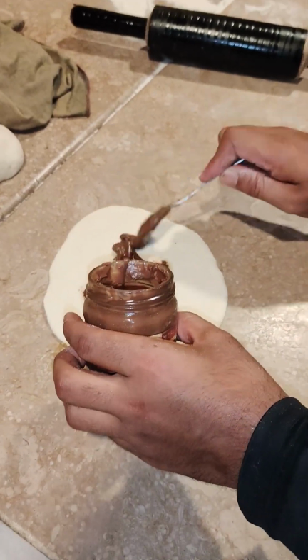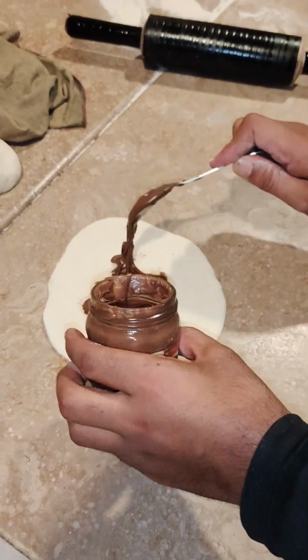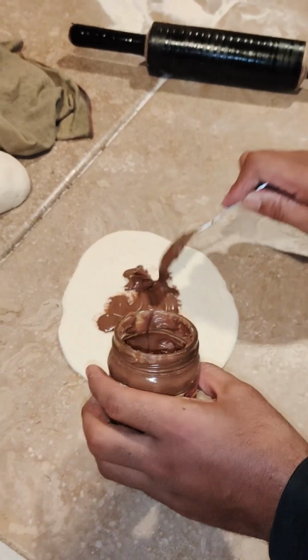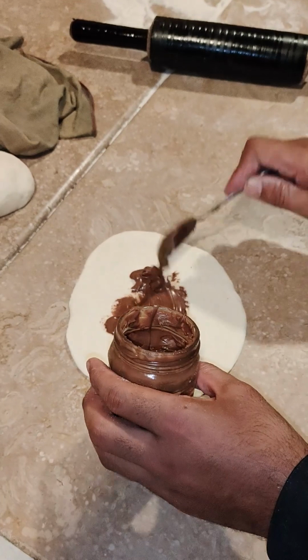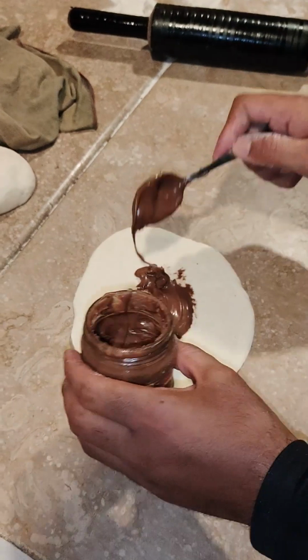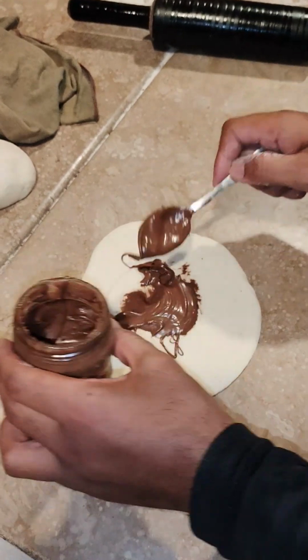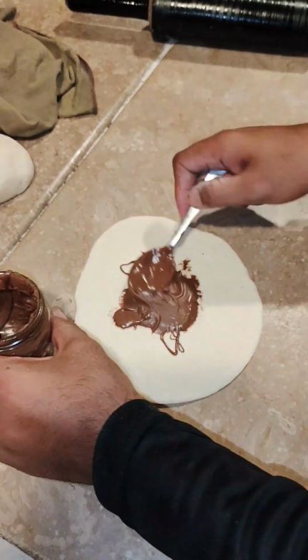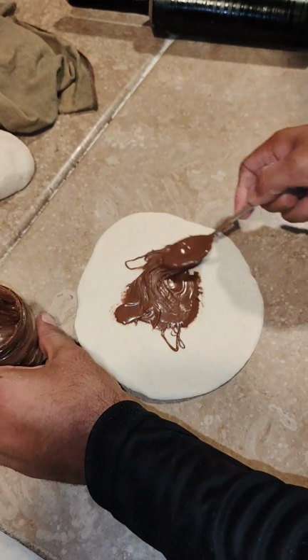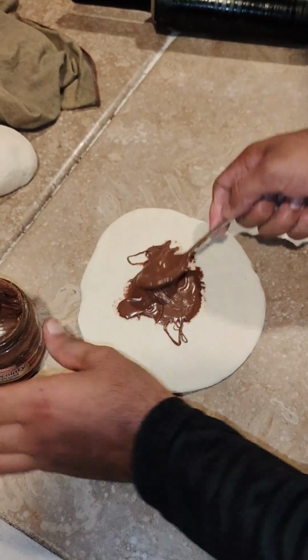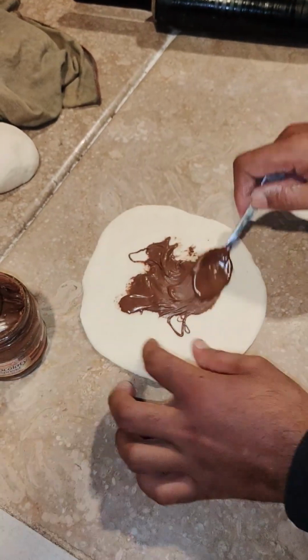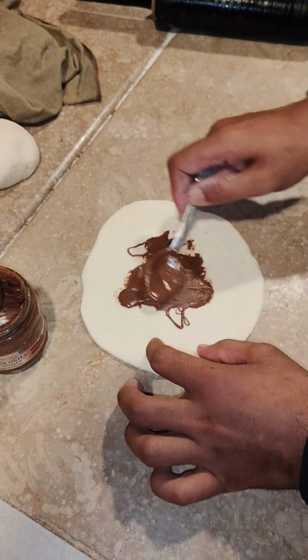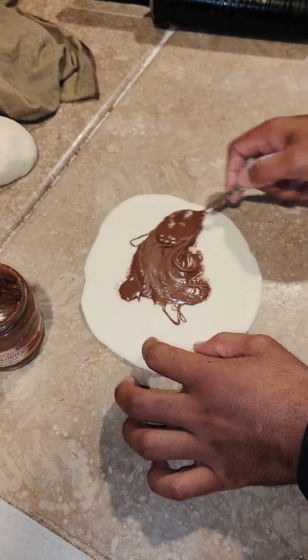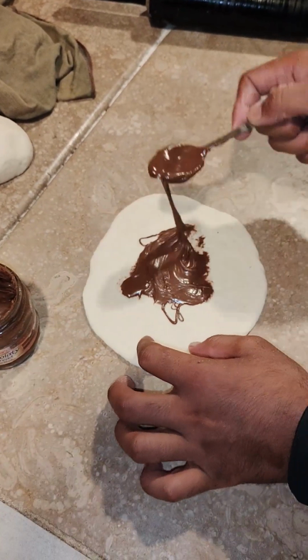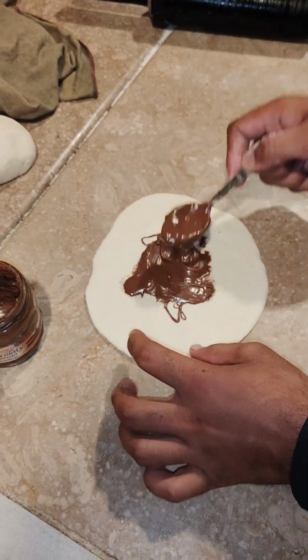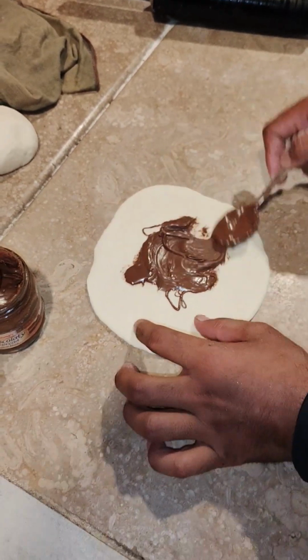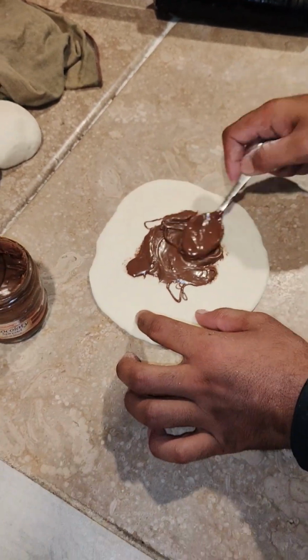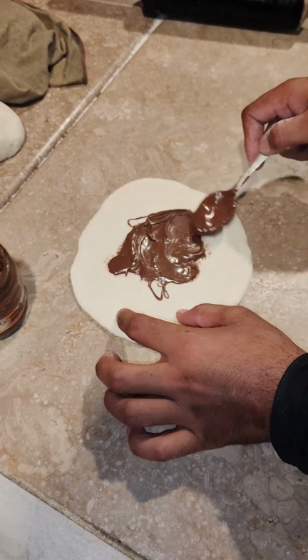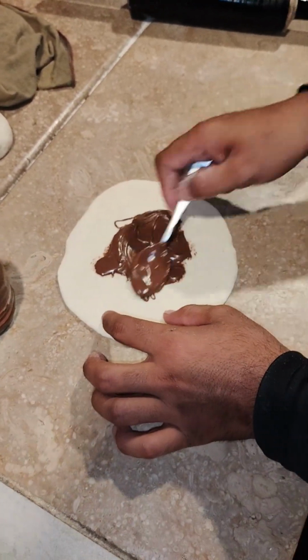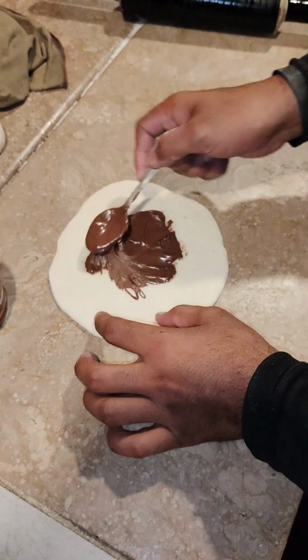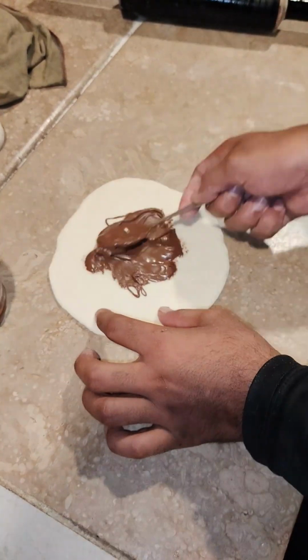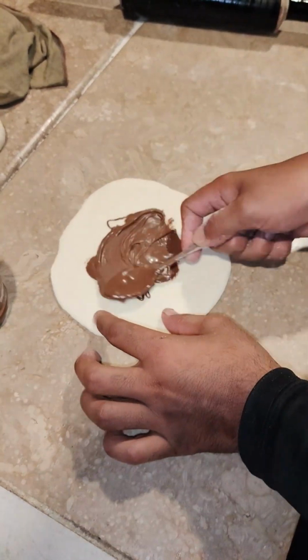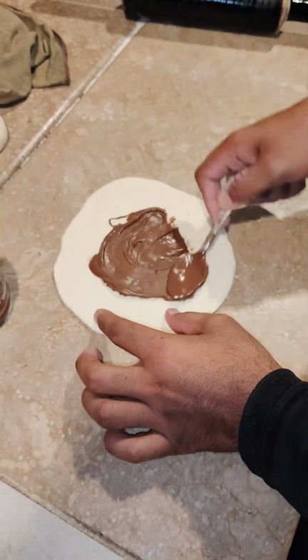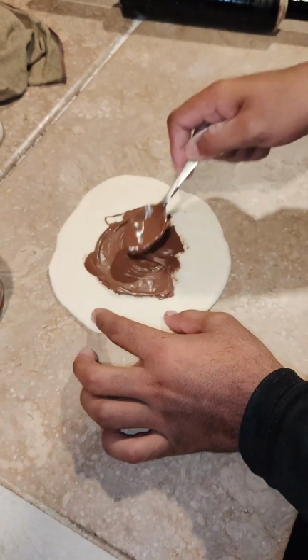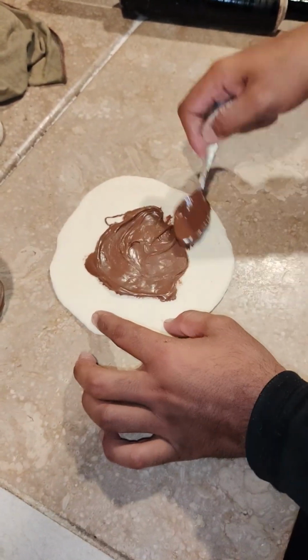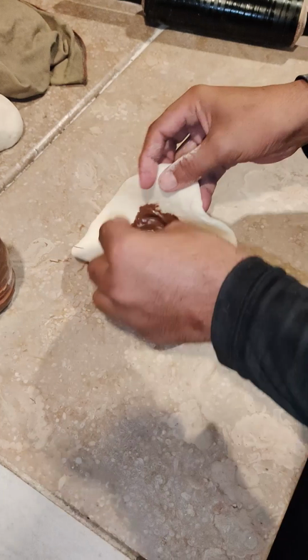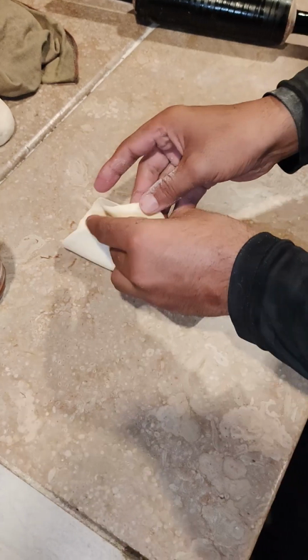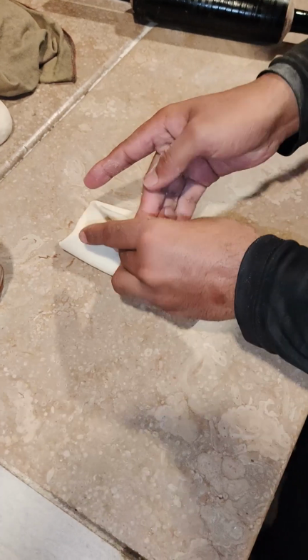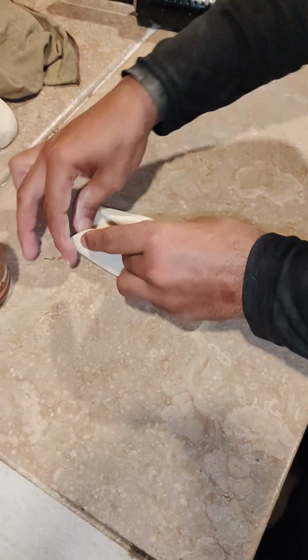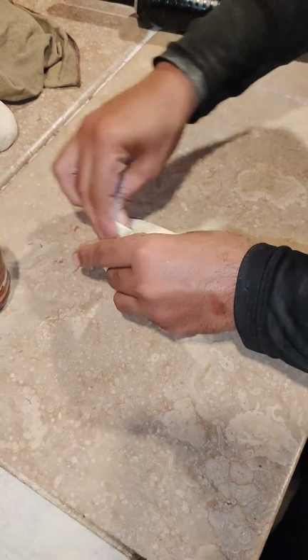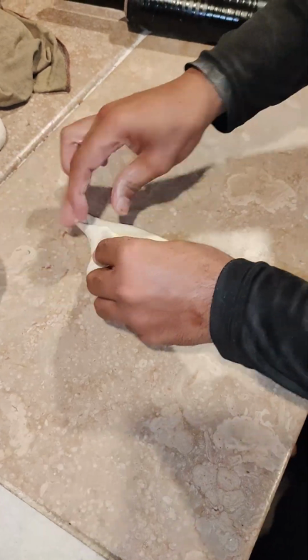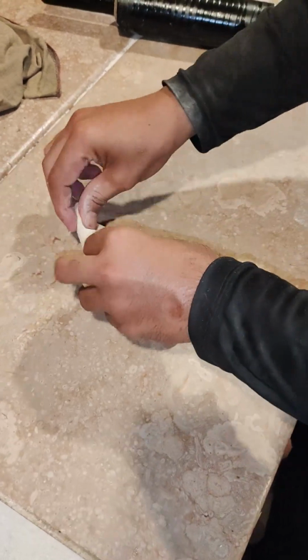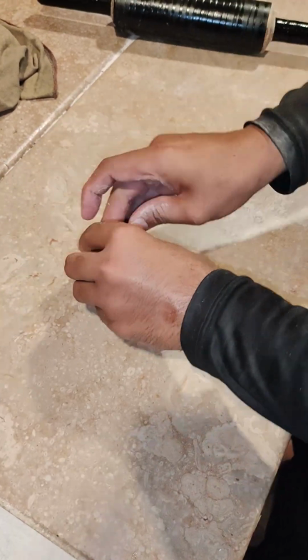We are going to spread it properly so that the heart of the person — the heart of the person. I am going to put chocolate naan.